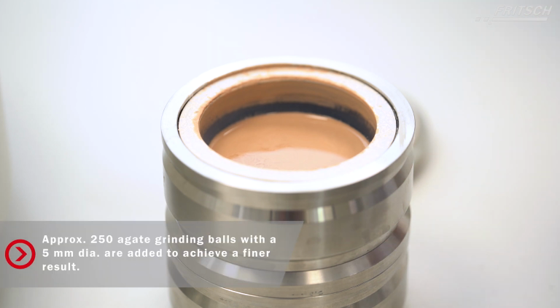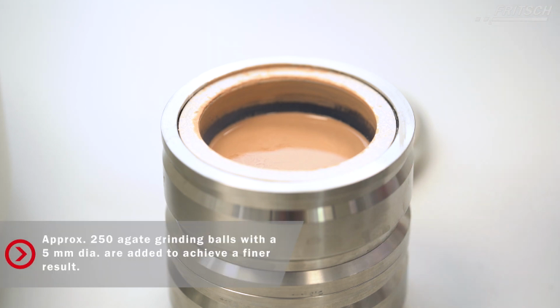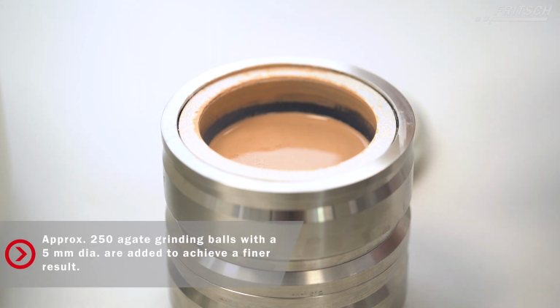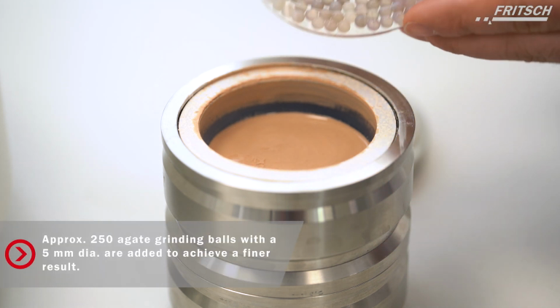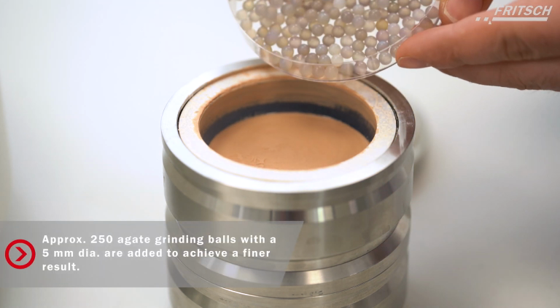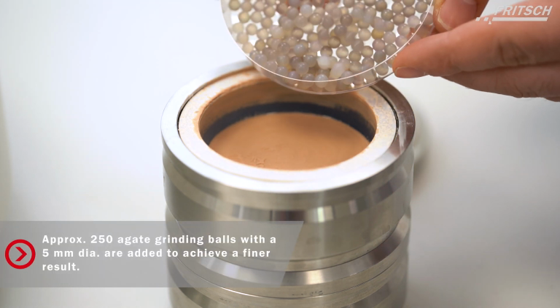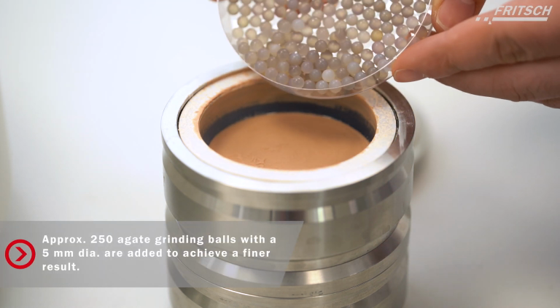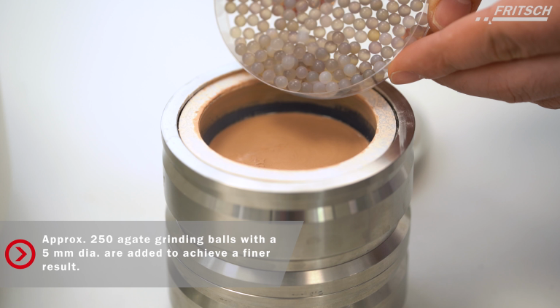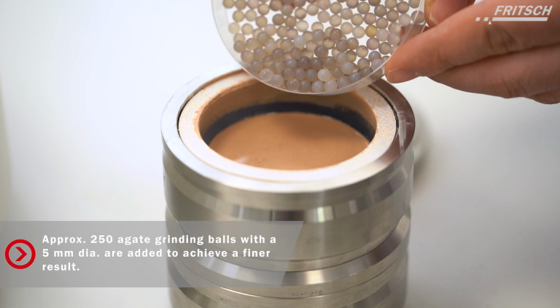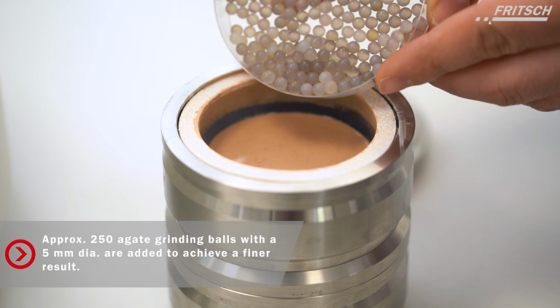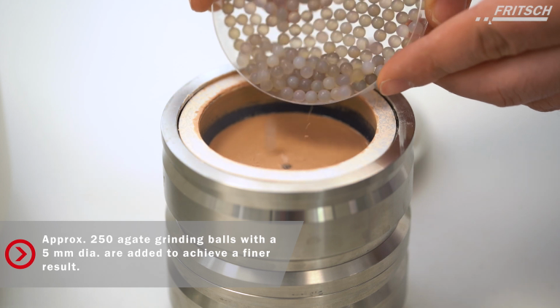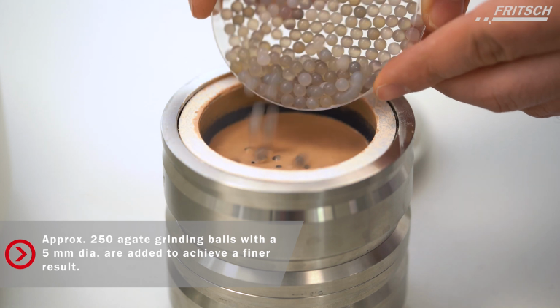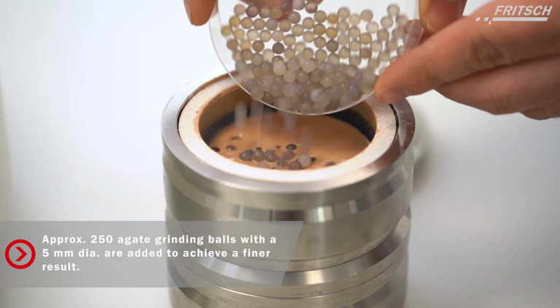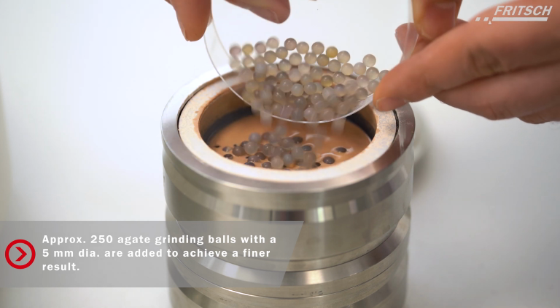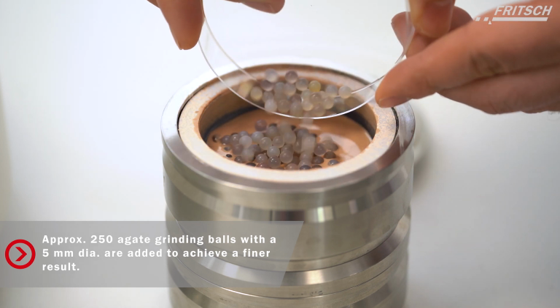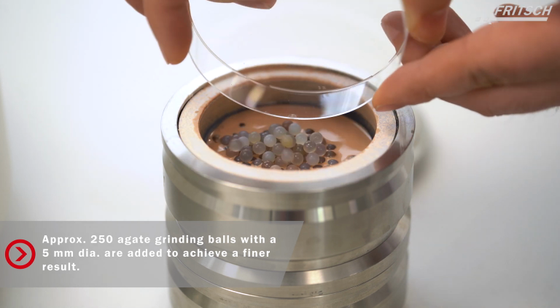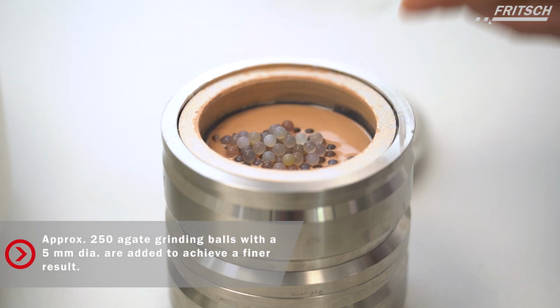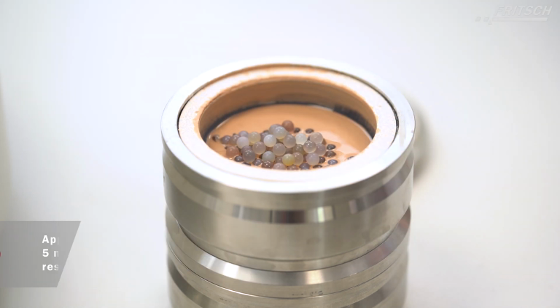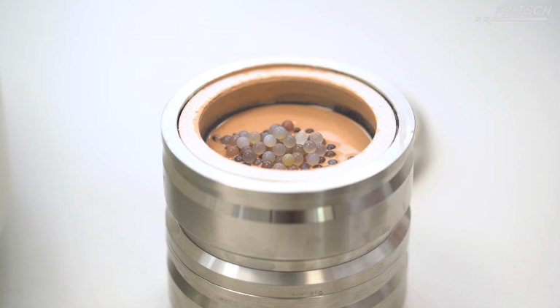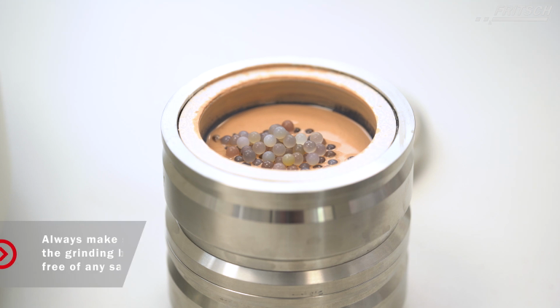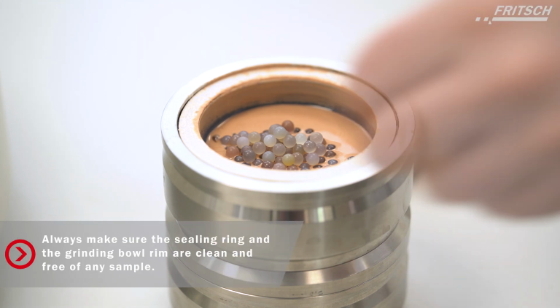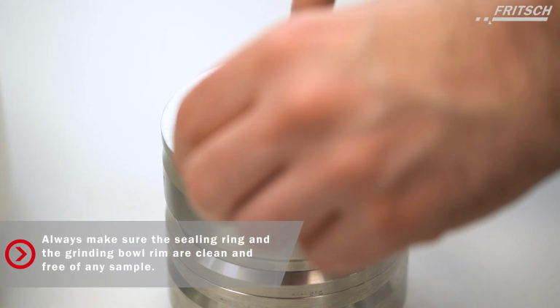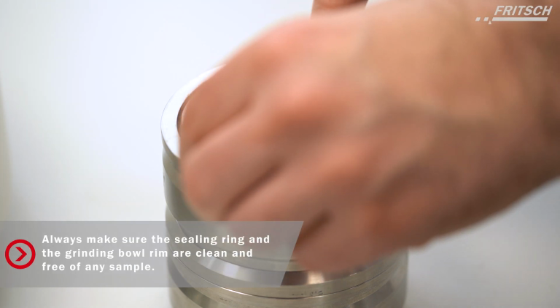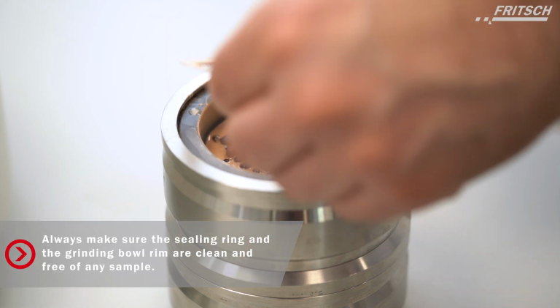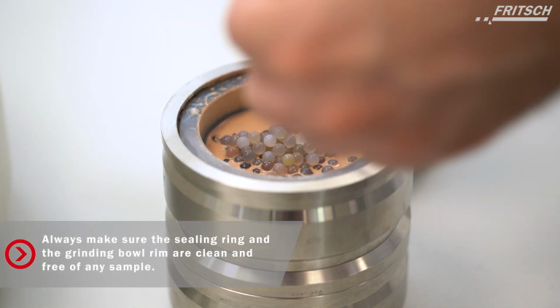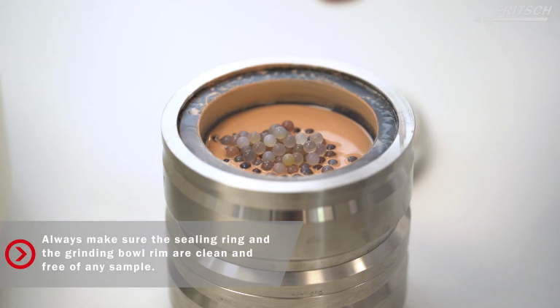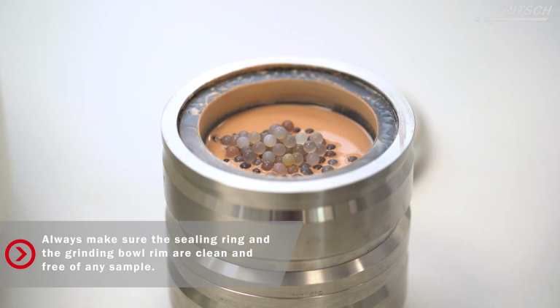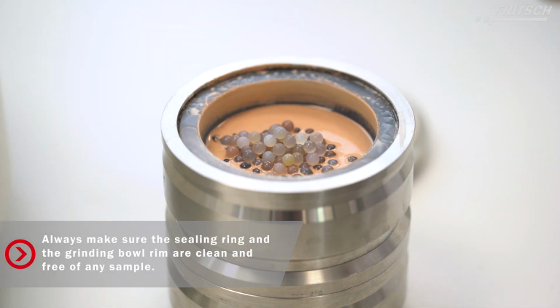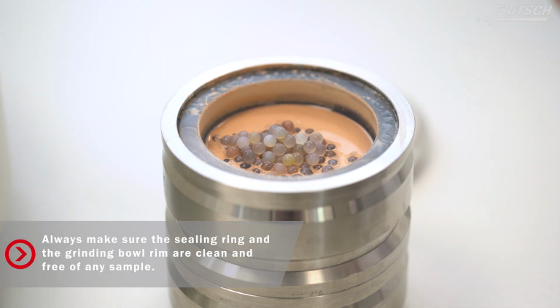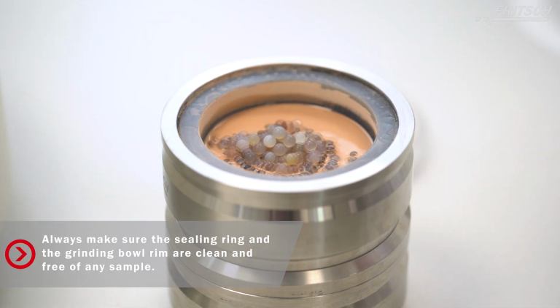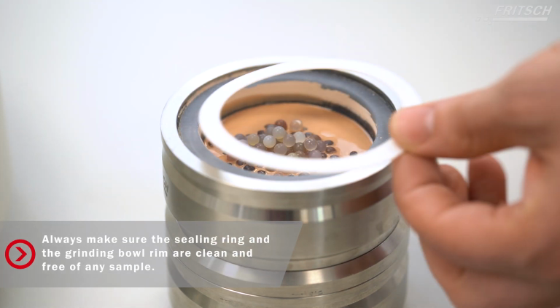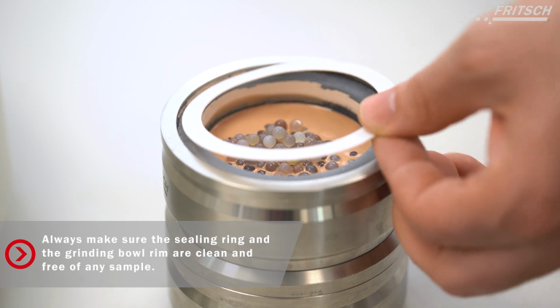Smaller grinding balls are now added to the sample to get an even finer result. Again, make sure the sealing ring and the grinding bowl rim are clean and free of any sample.